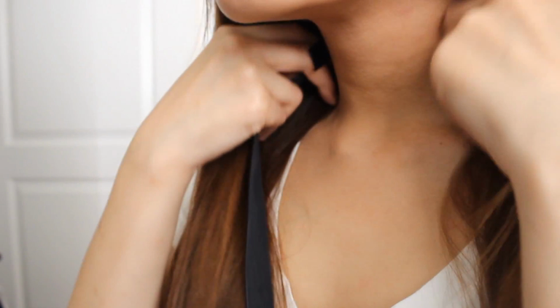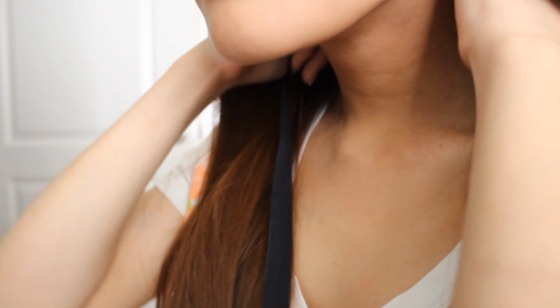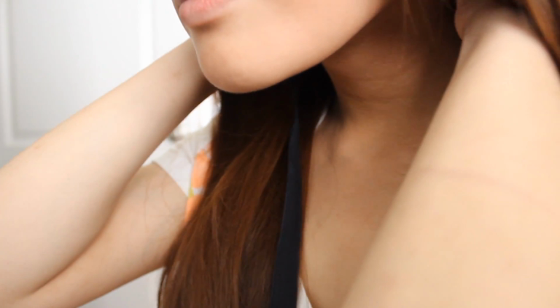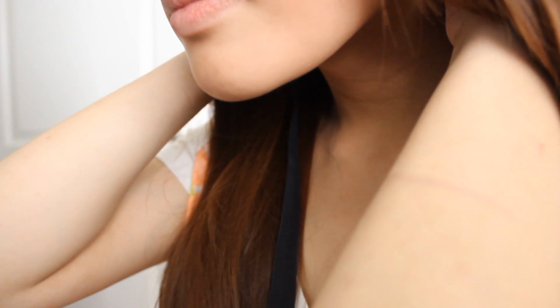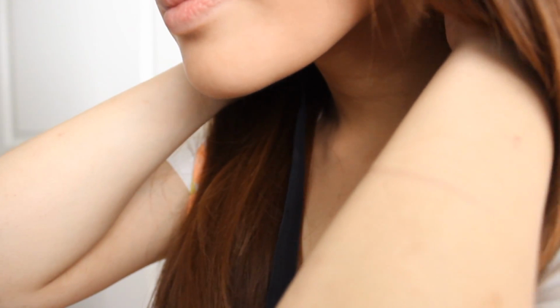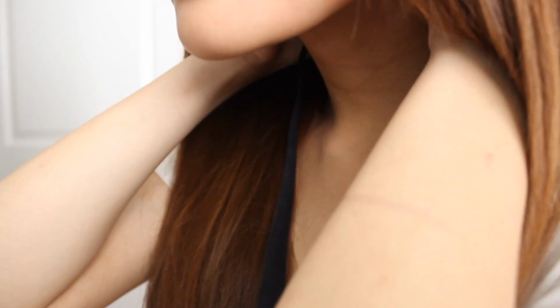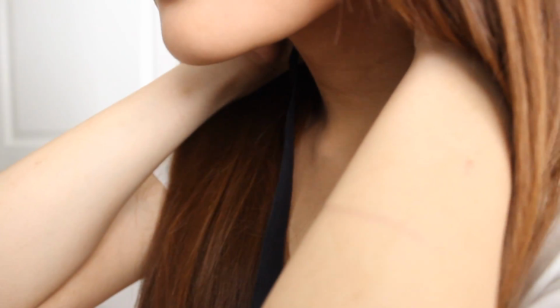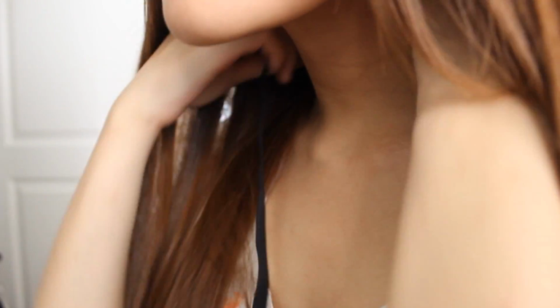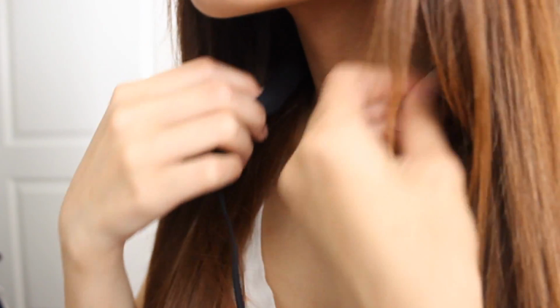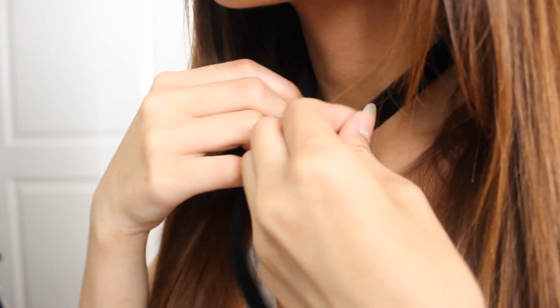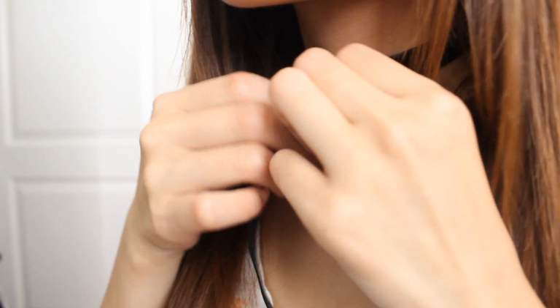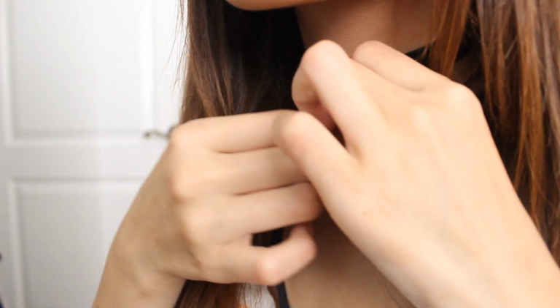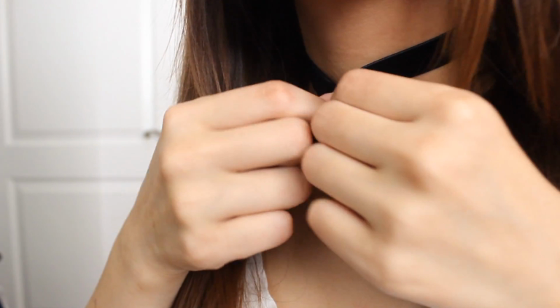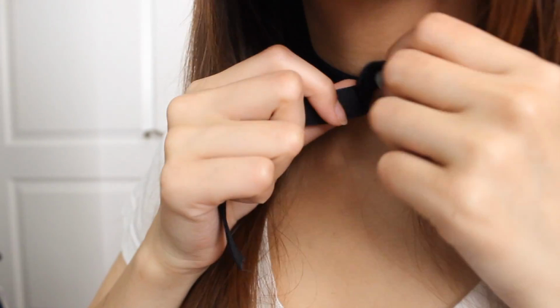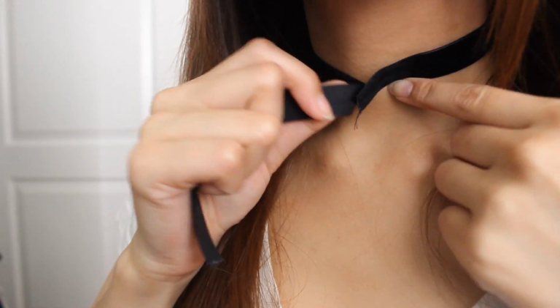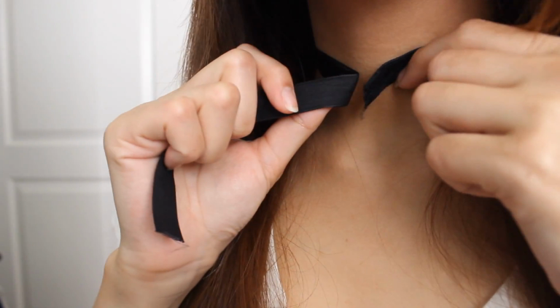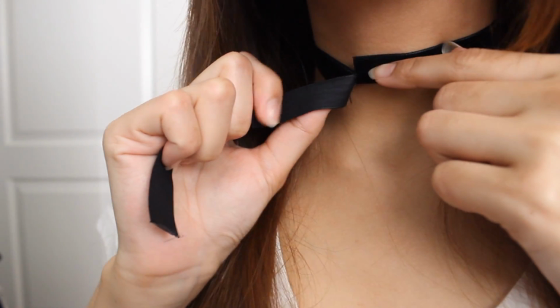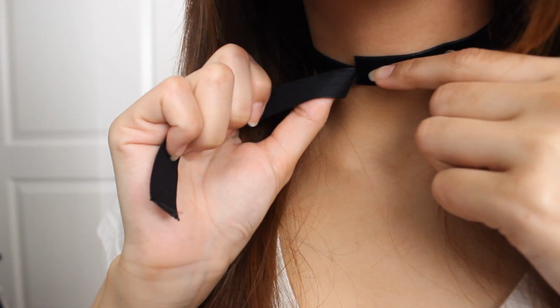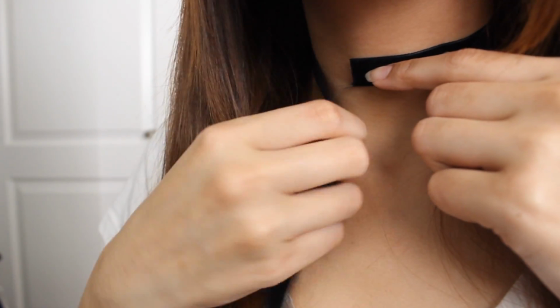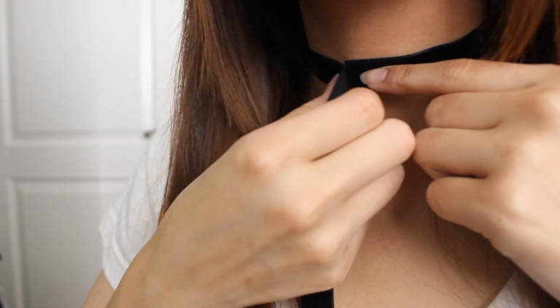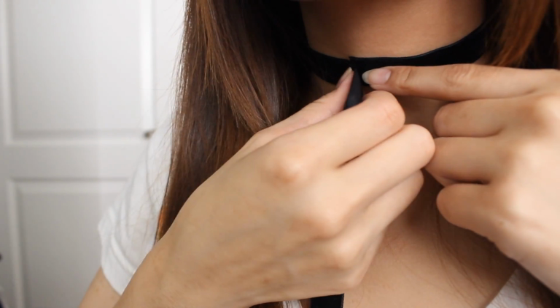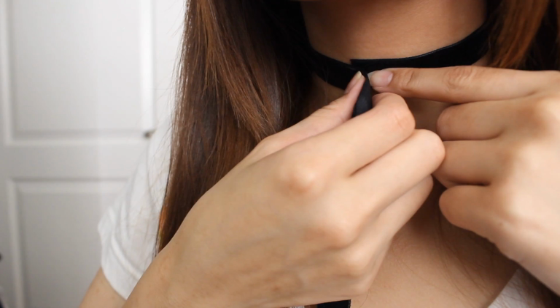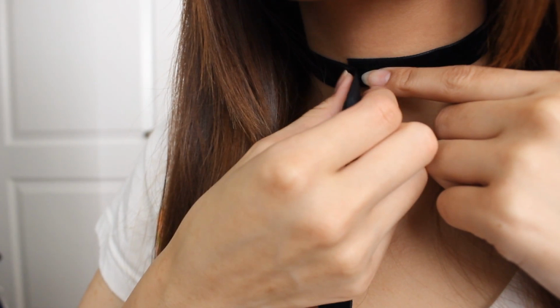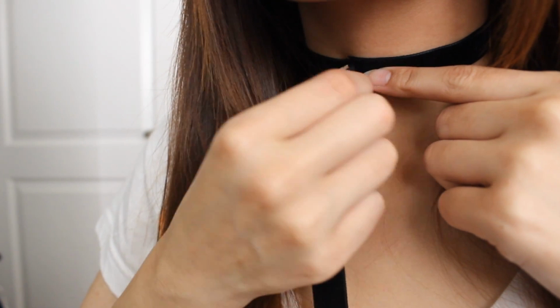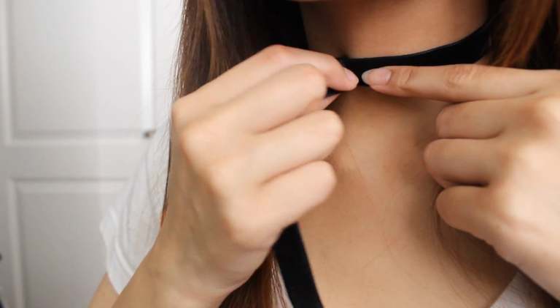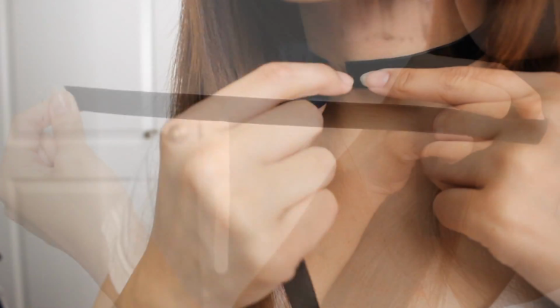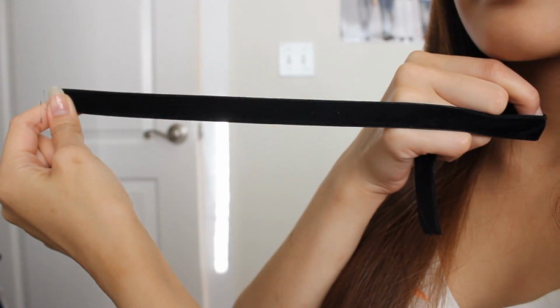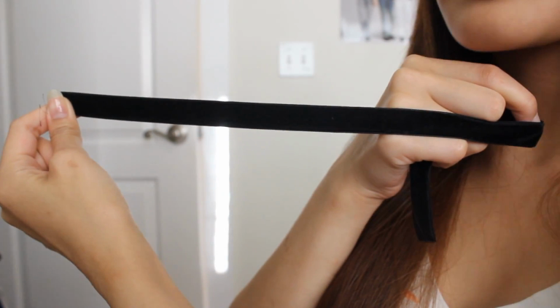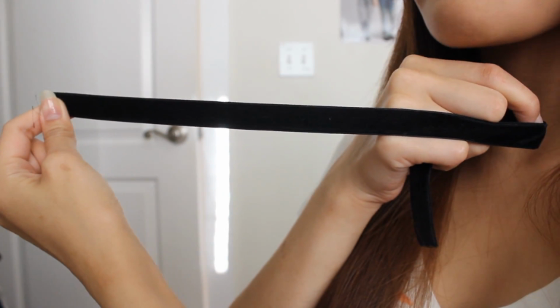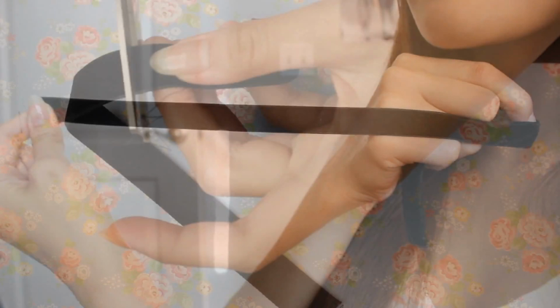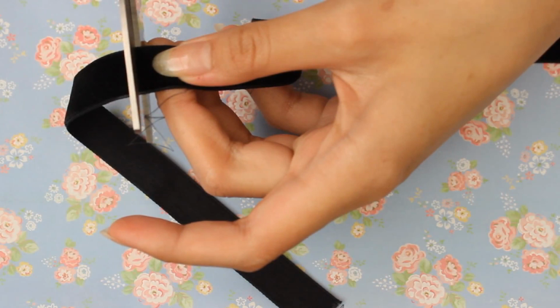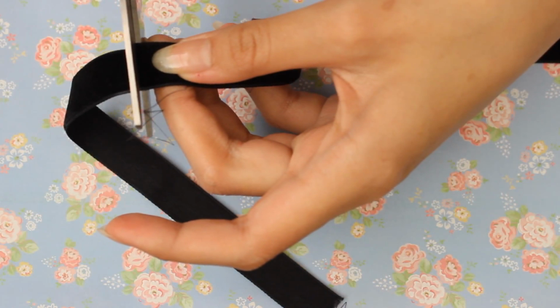First we have to measure out how much ribbon we need. Take the ribbon and wrap it around your neck till the ends meet. Remember you can adjust the fit with the chain link. Hold where you need to cut it and chop it off!